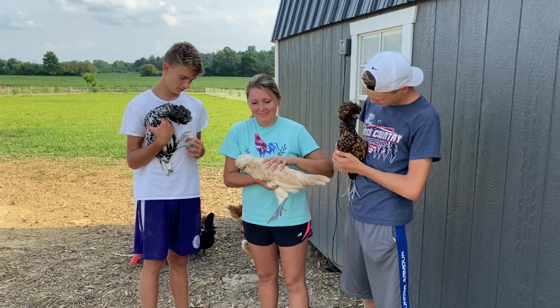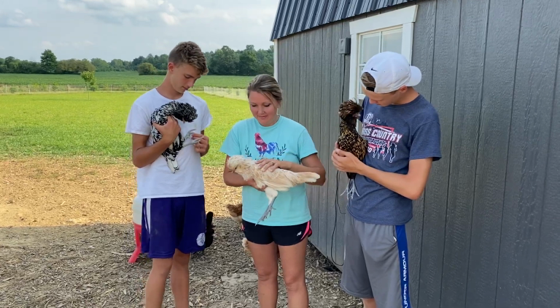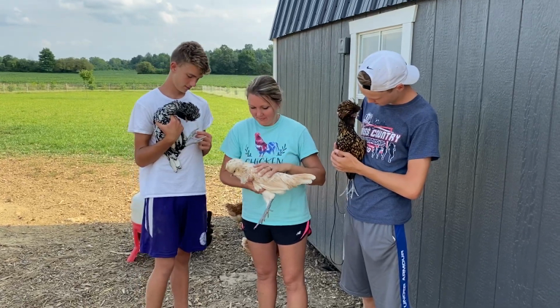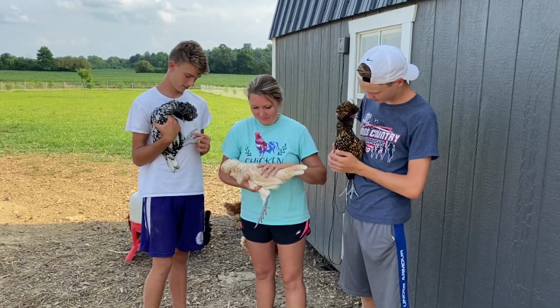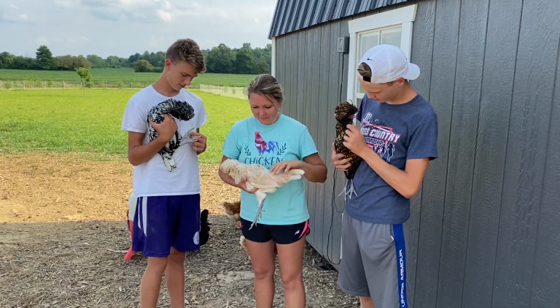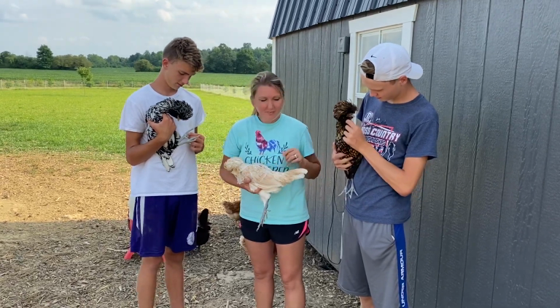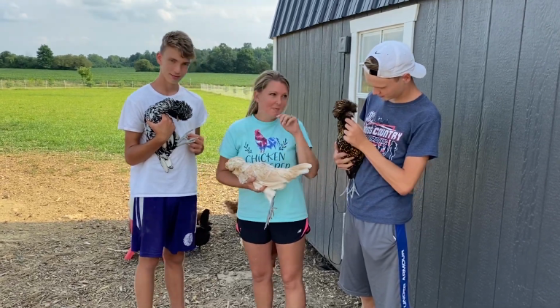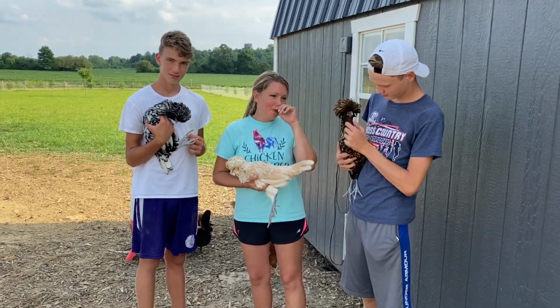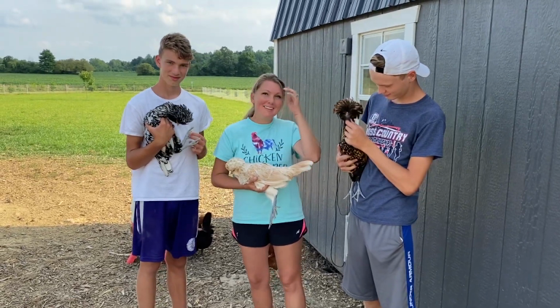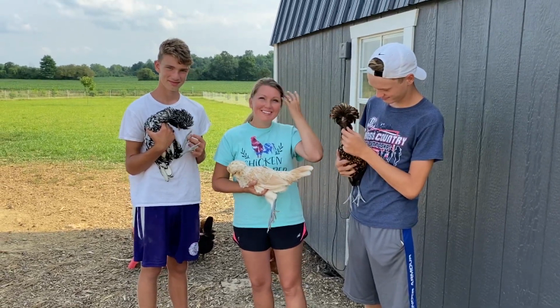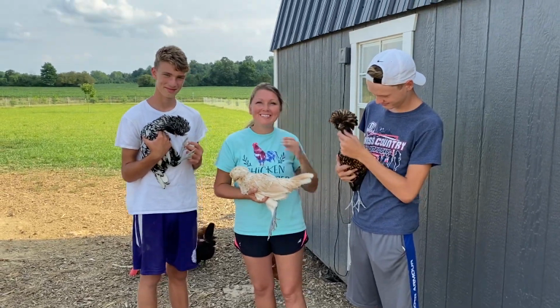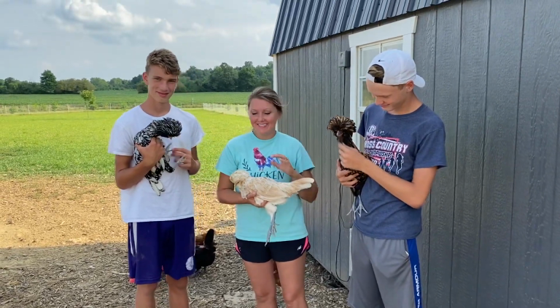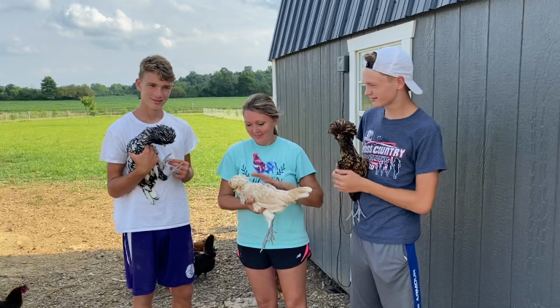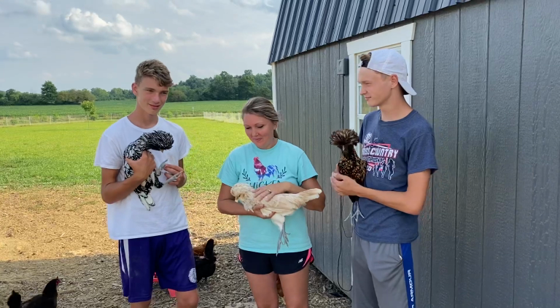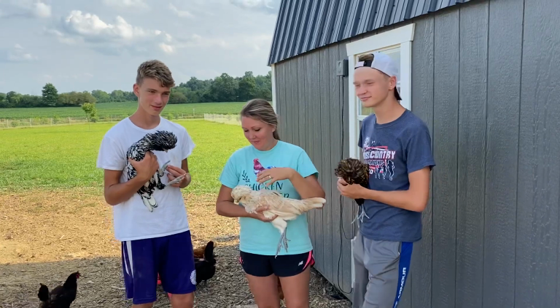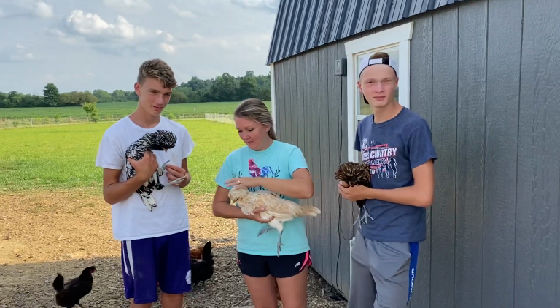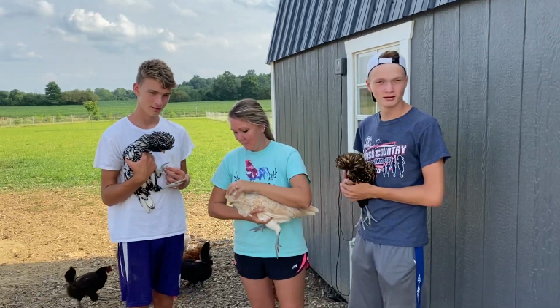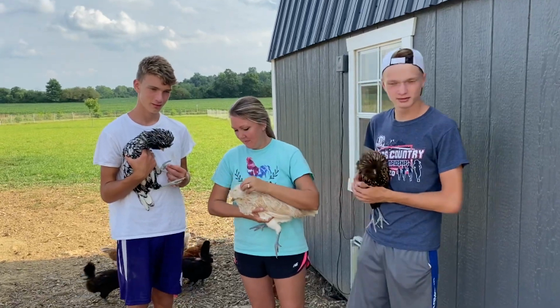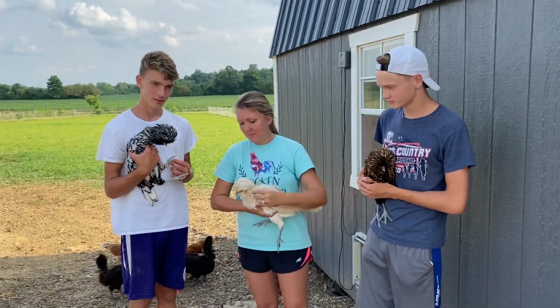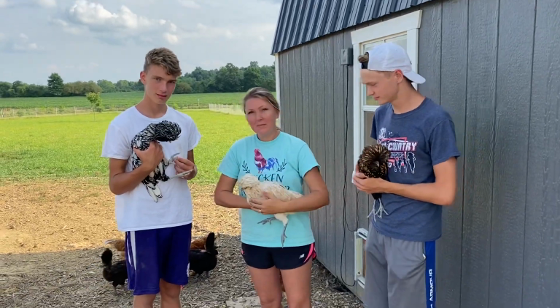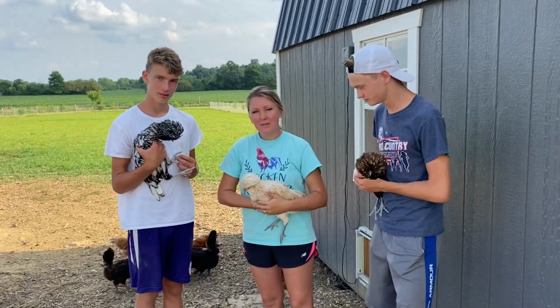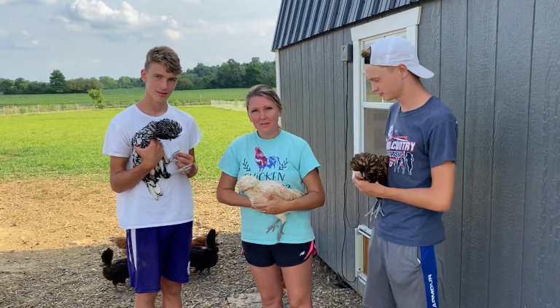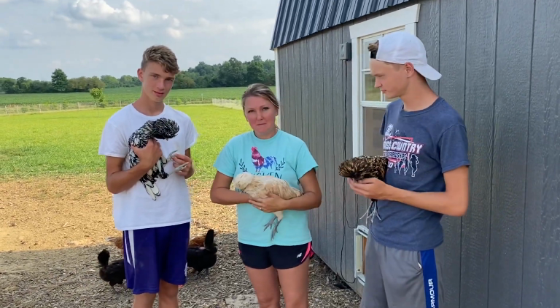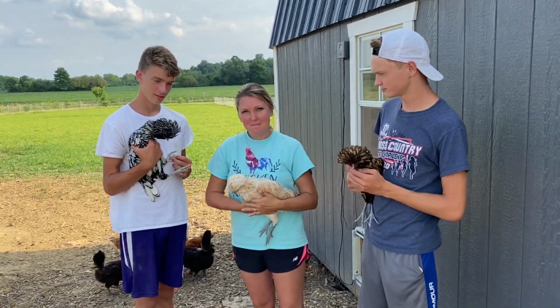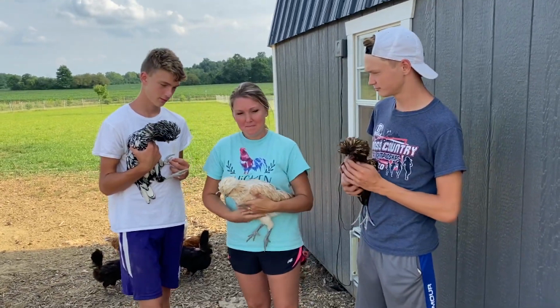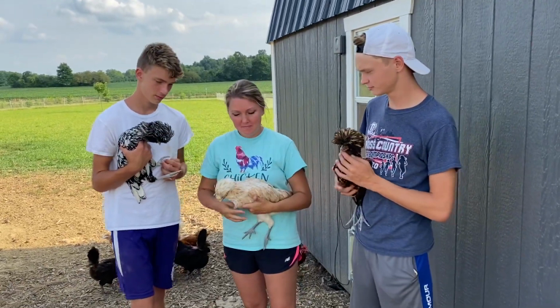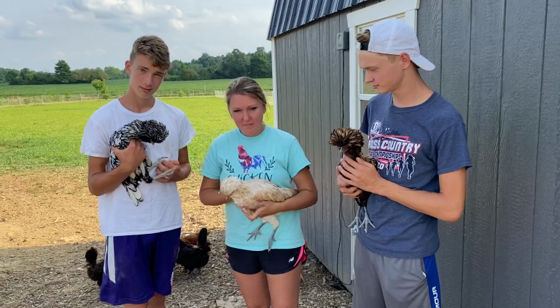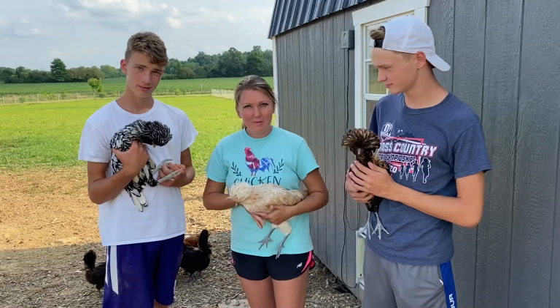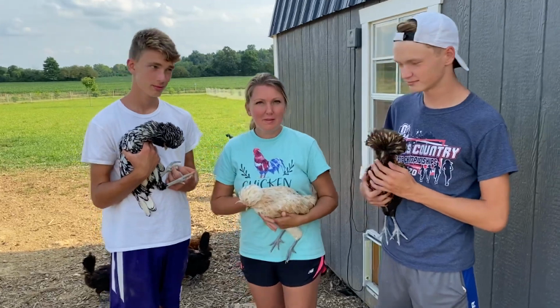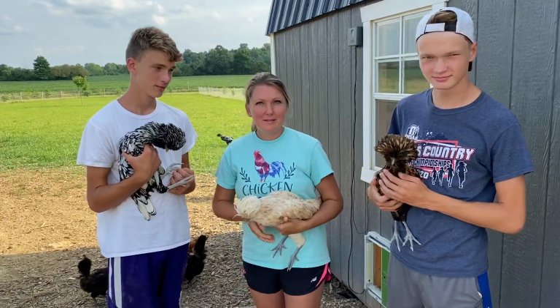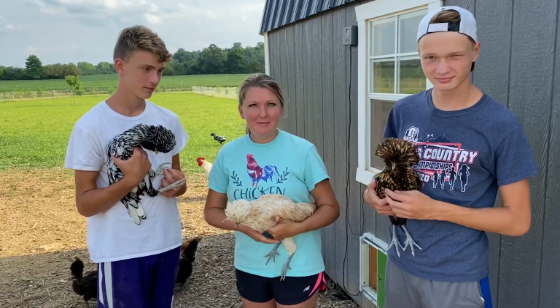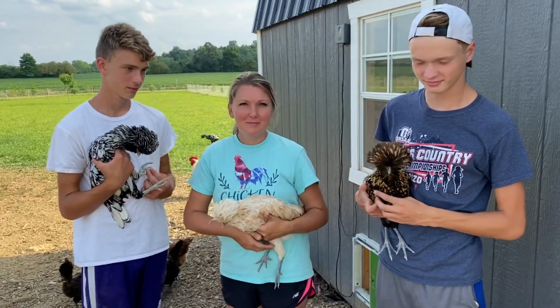We got almost a whole family in on this one. We wanted to show you a video of our Polish hens, and we've got different varieties, so we figured we'd let the whole family kind of chime in on these.